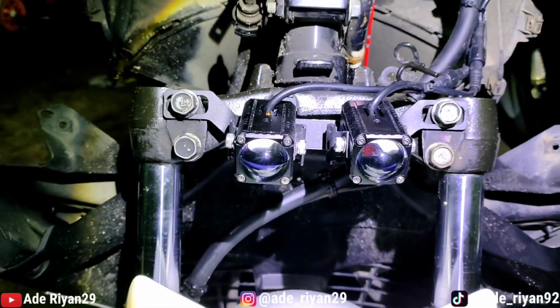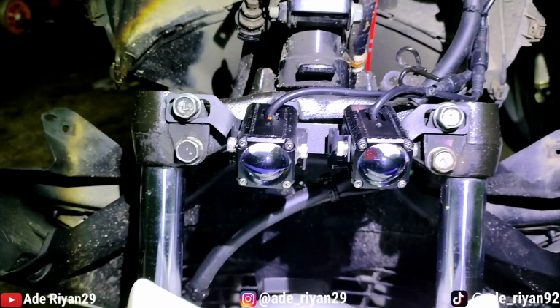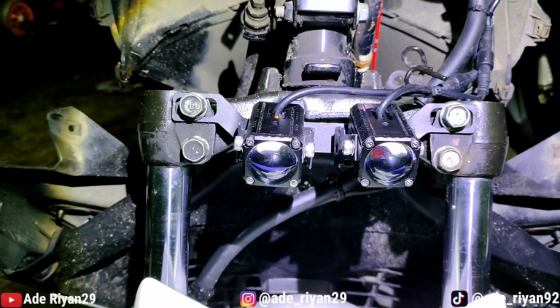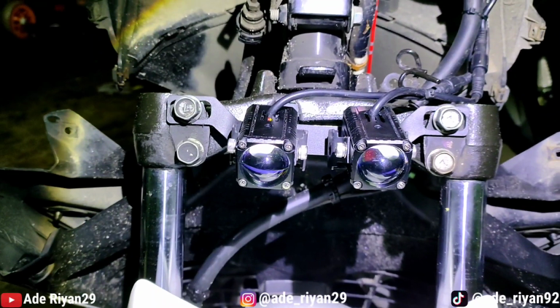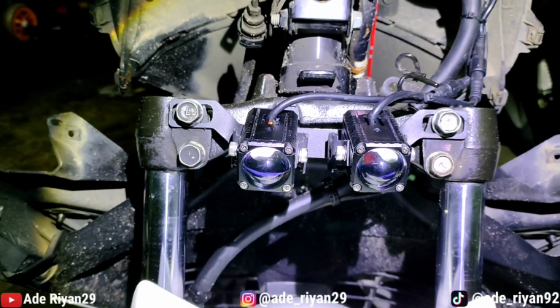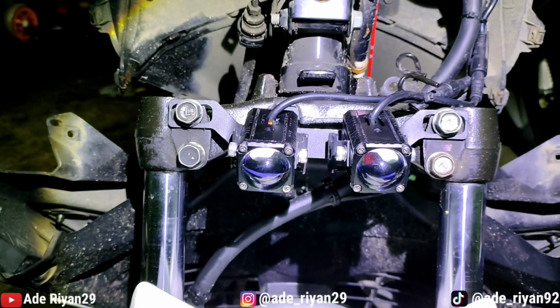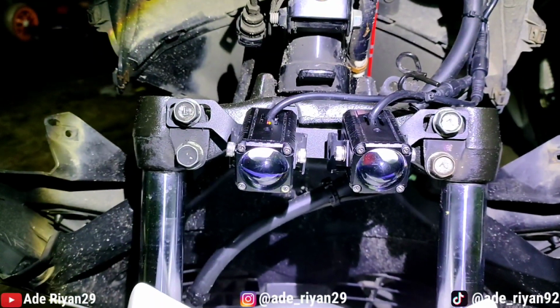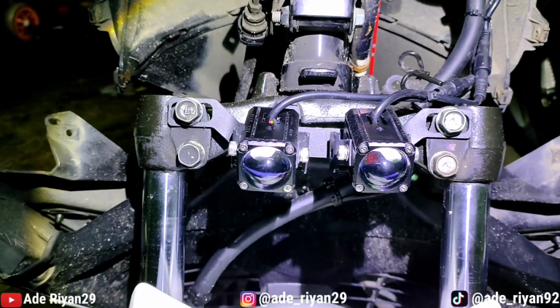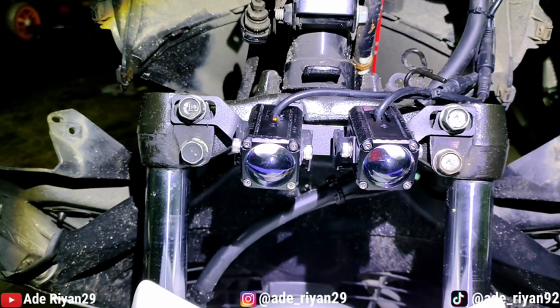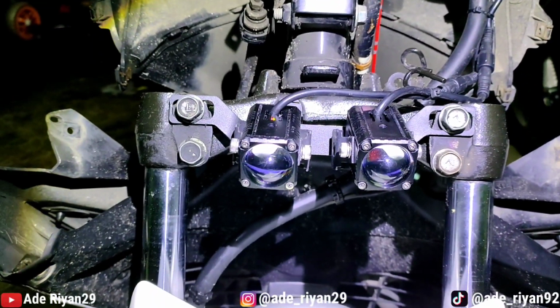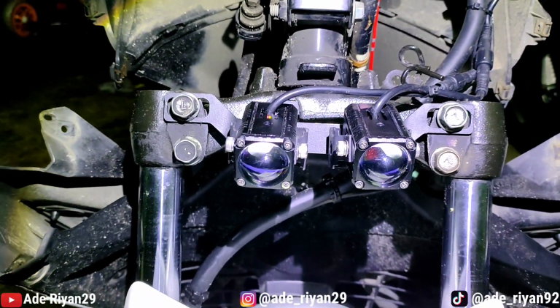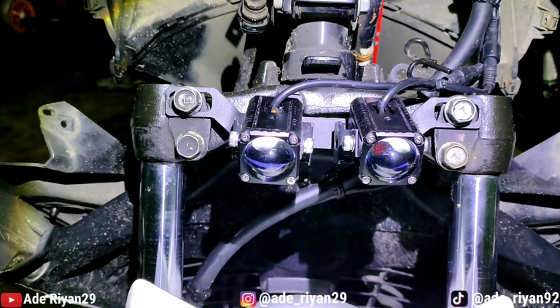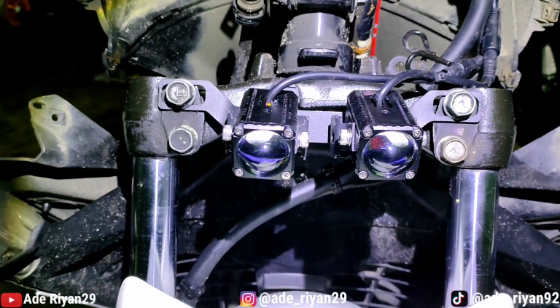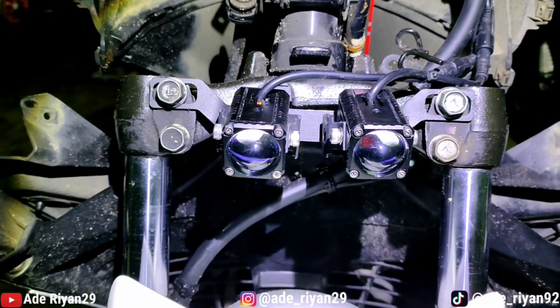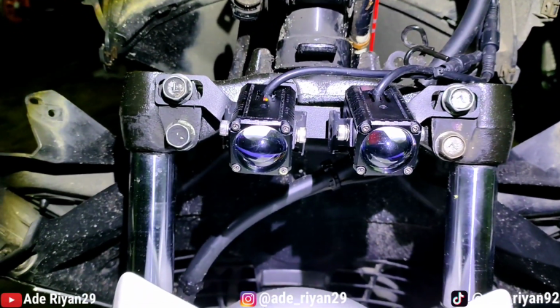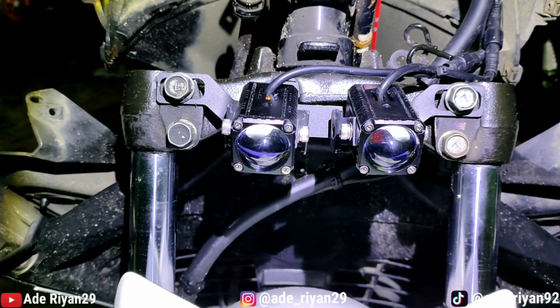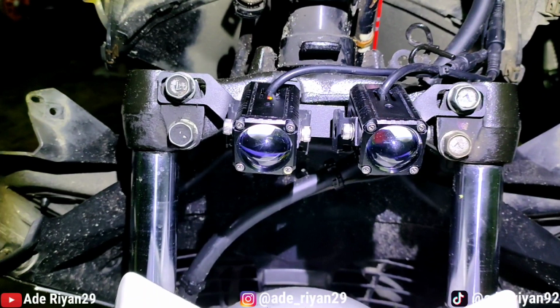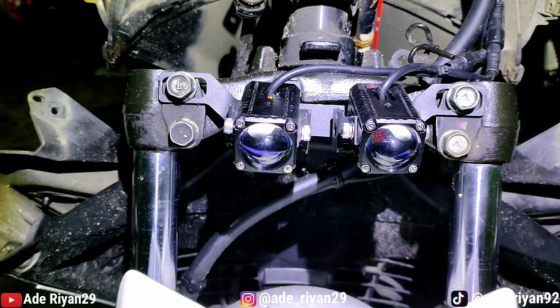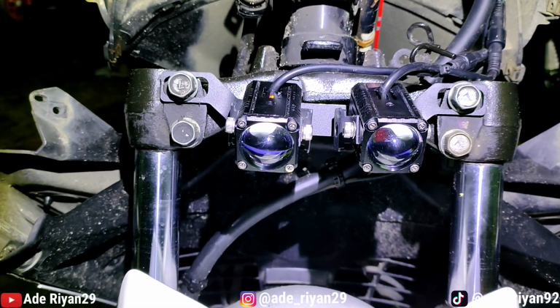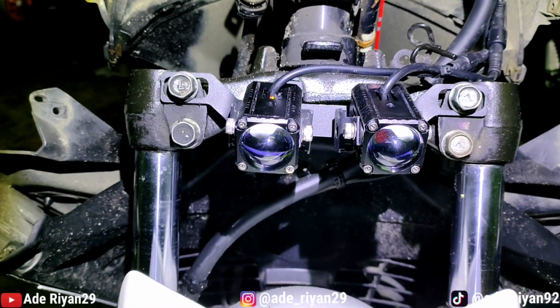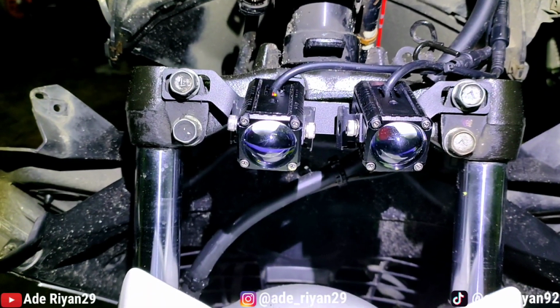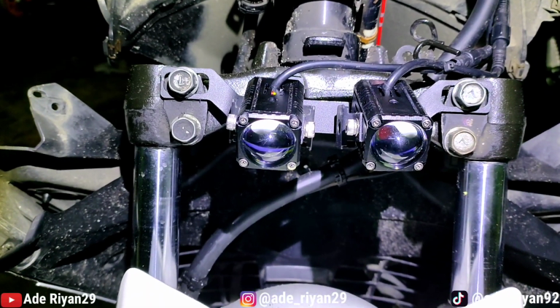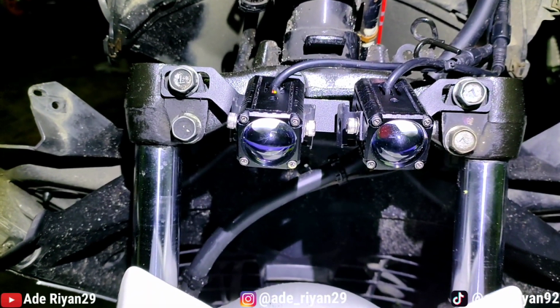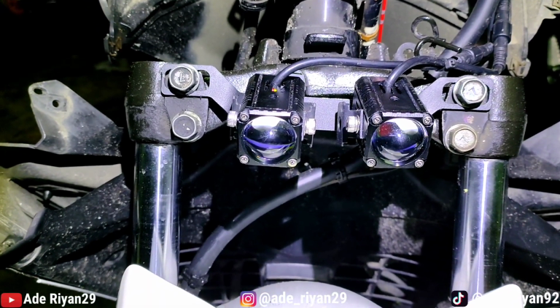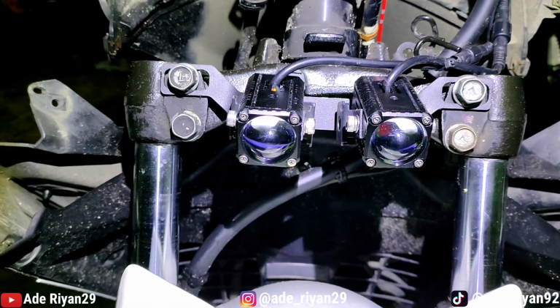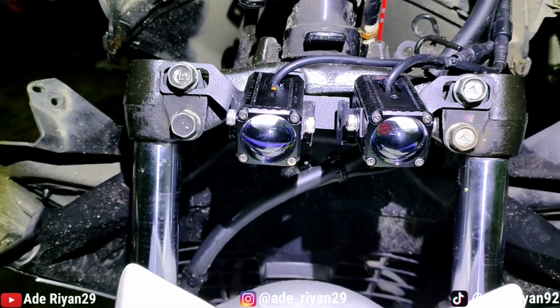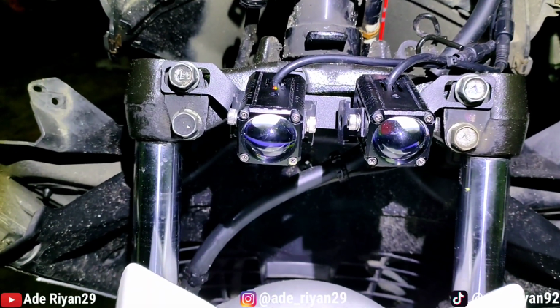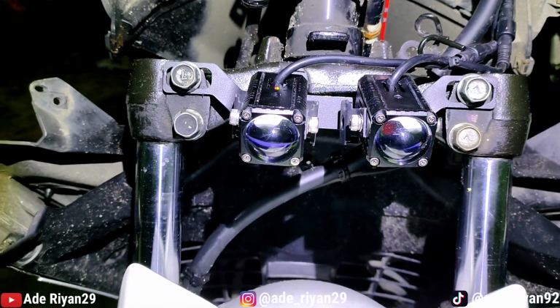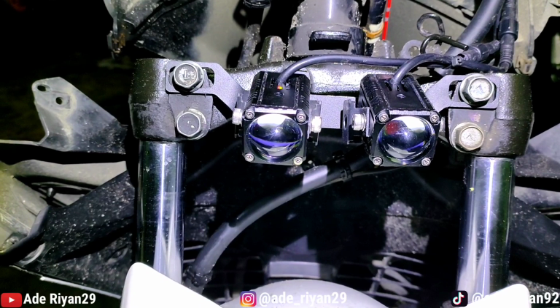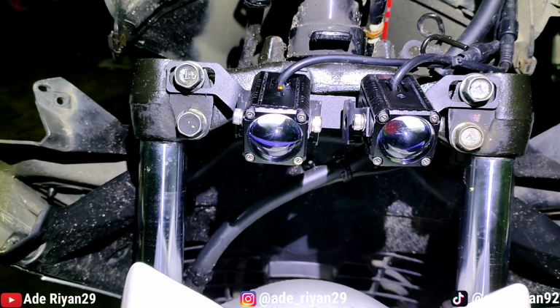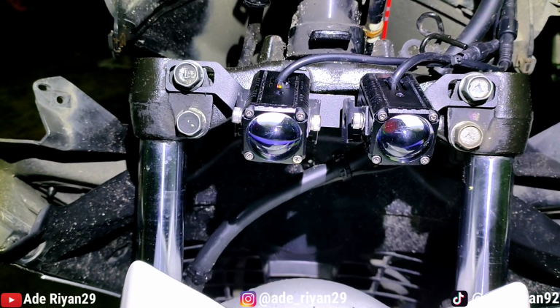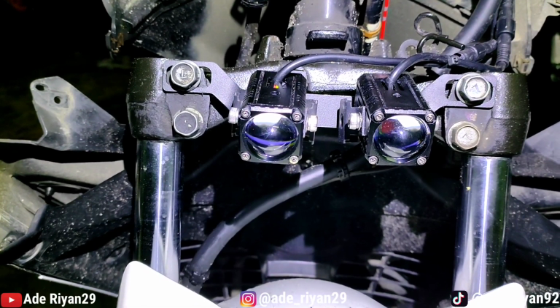Assalamualaikum warahmatullahi wabarakatuh. Kembali lagi di channel Aderian 29. Pada kesempatan kali ini, saya akan membuatkan review cara pemasangan lampu Duromoto X1 di Yamaha NMAC lama atau NMAC old.